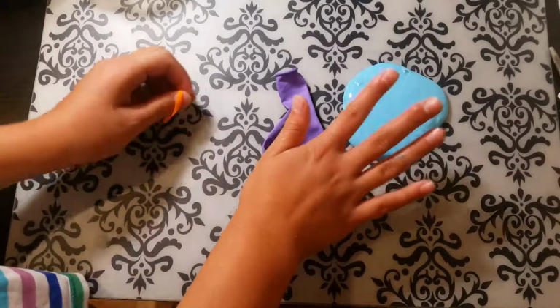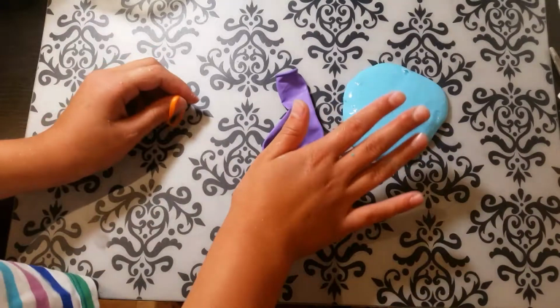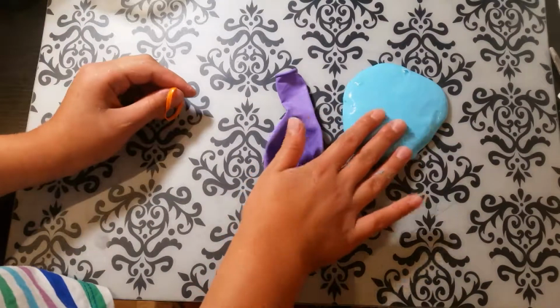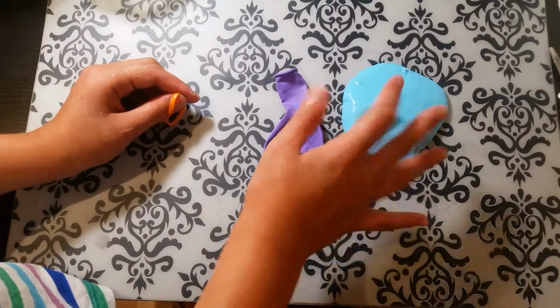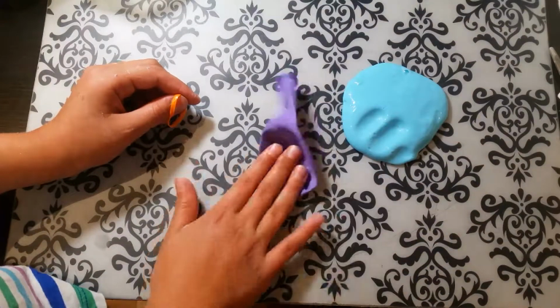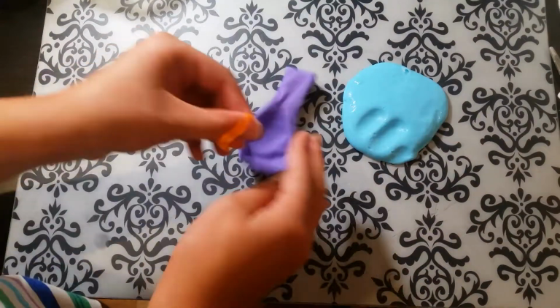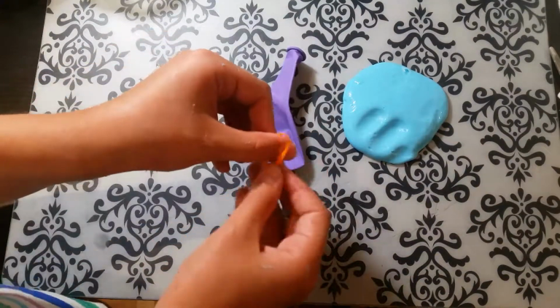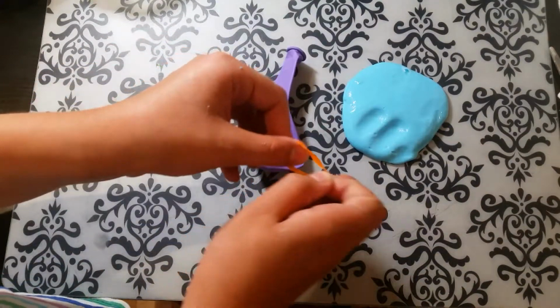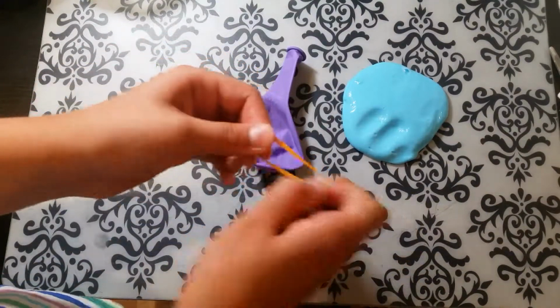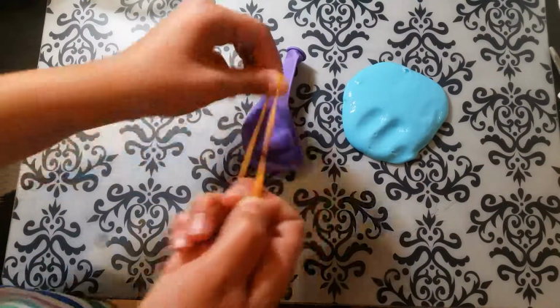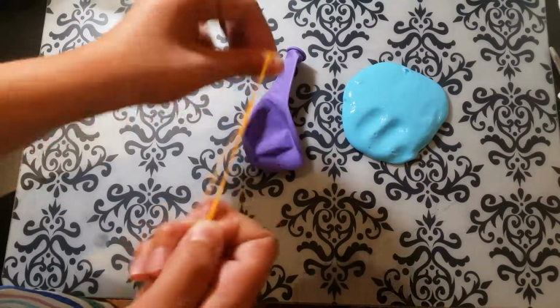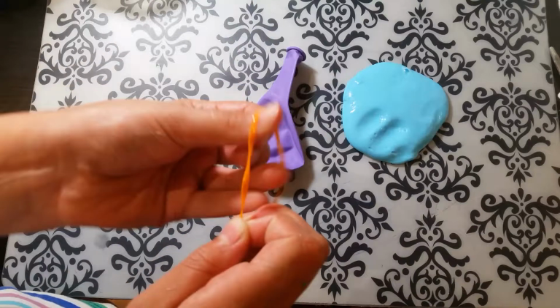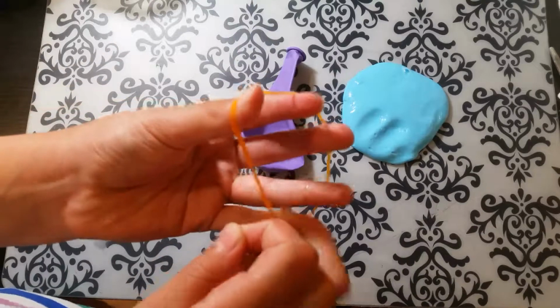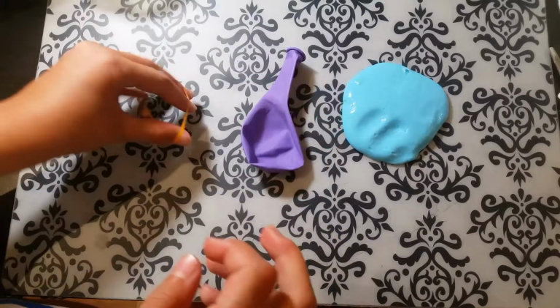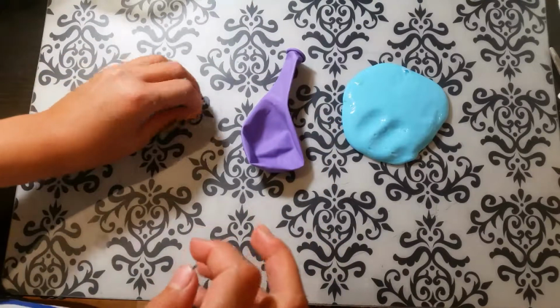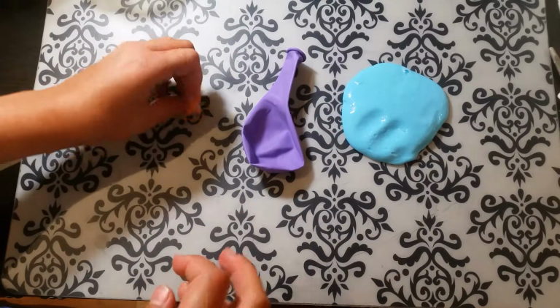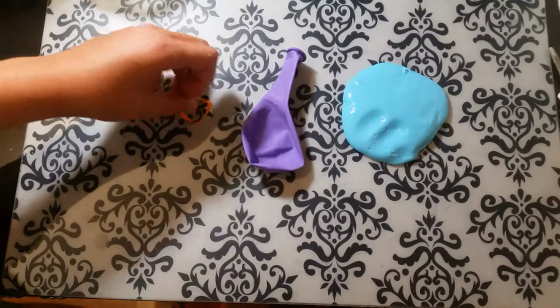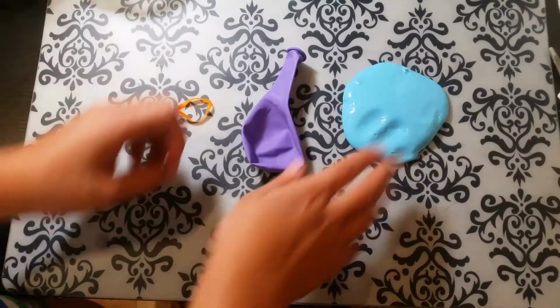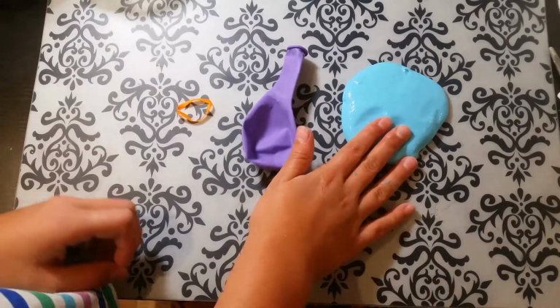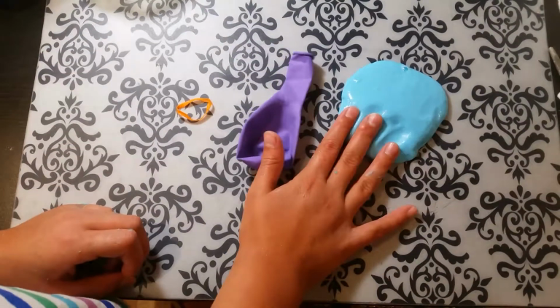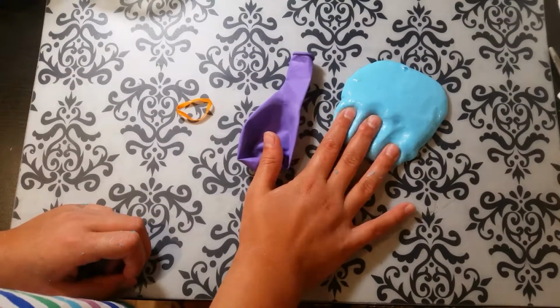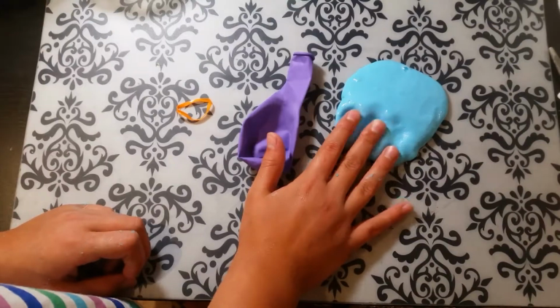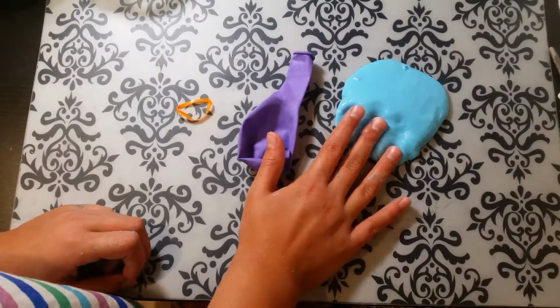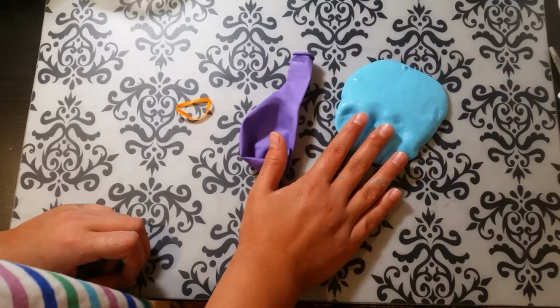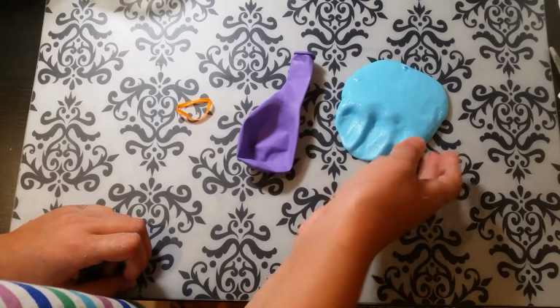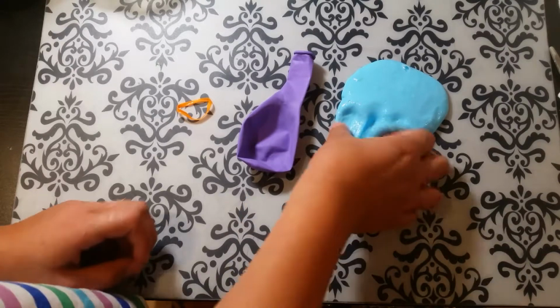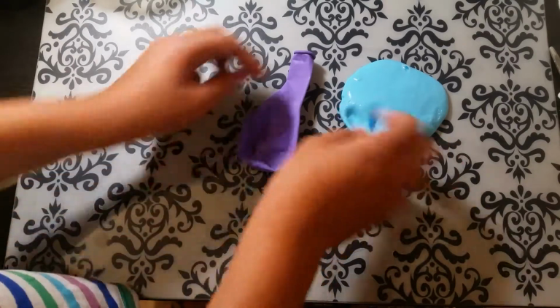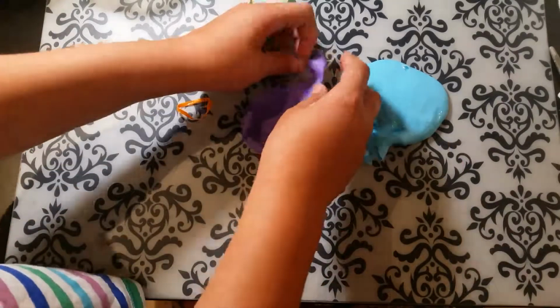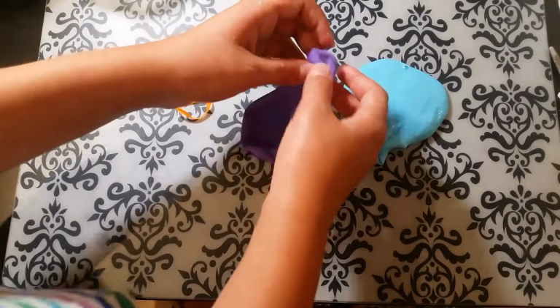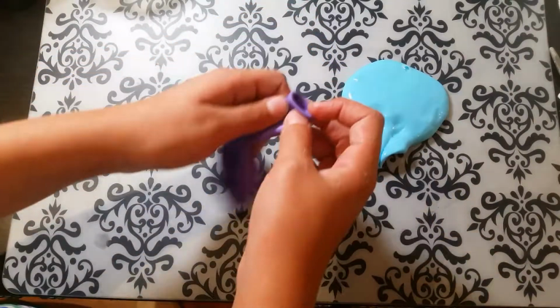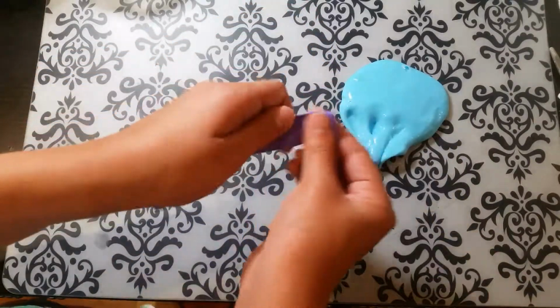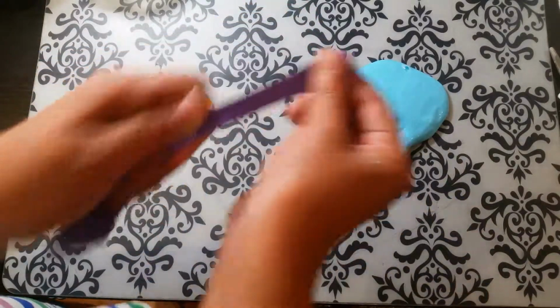First we're gonna be needing some slime, a balloon, and a little elastic that is plastic. How you can make slime is Tide glue, and food coloring if you want — that is optional.